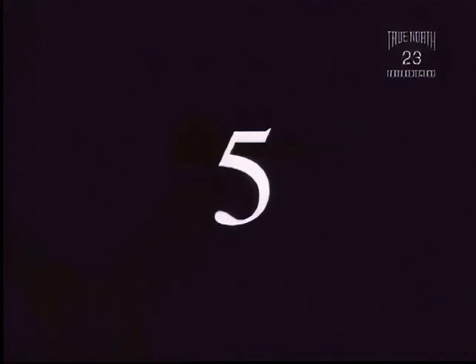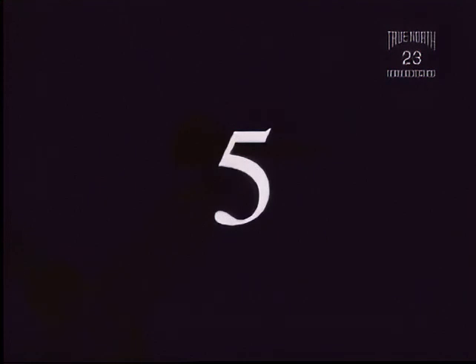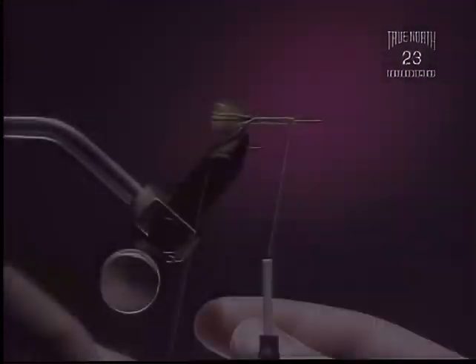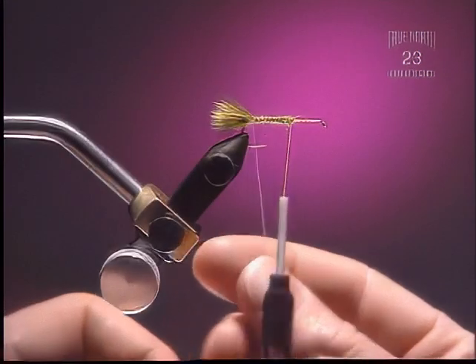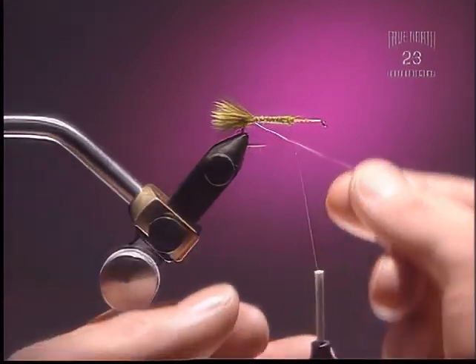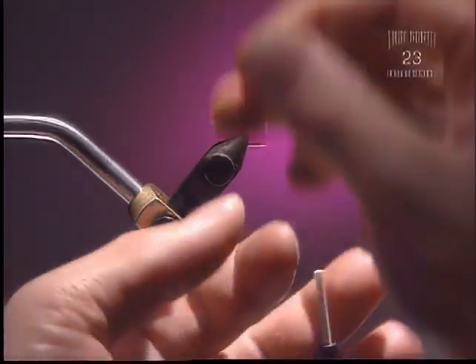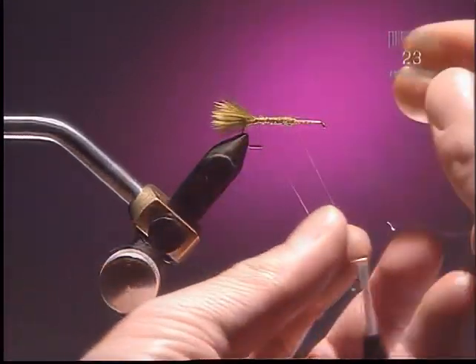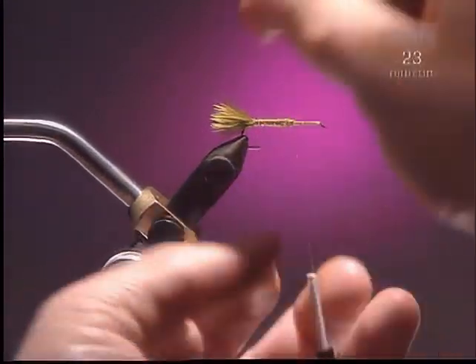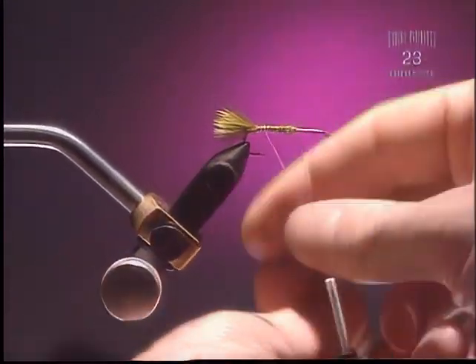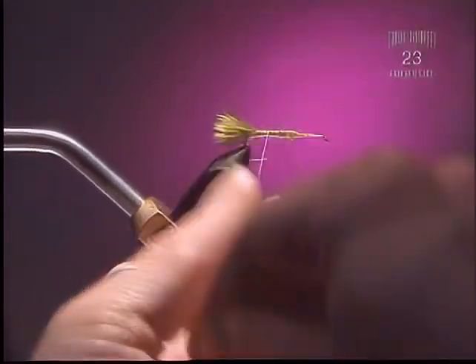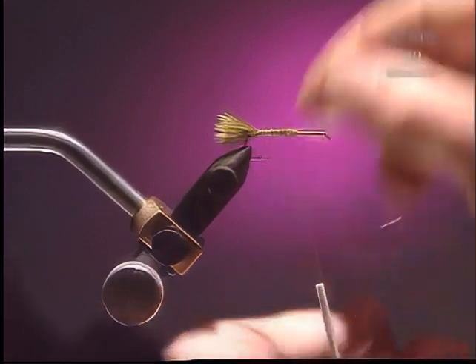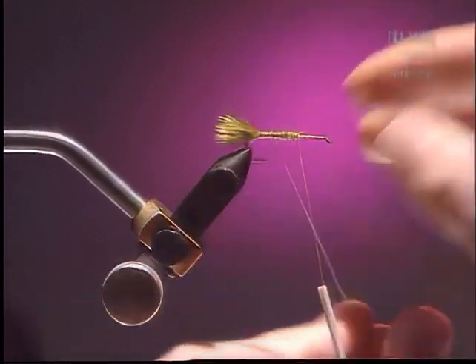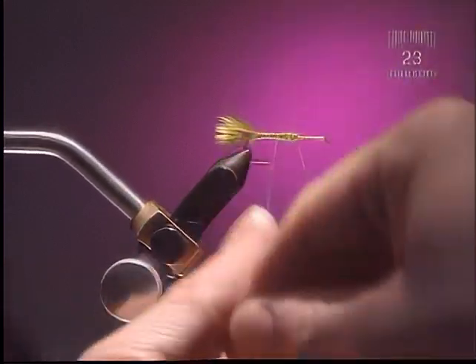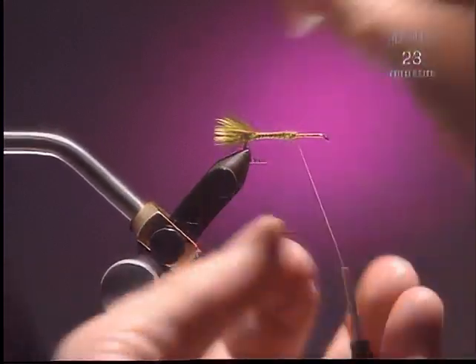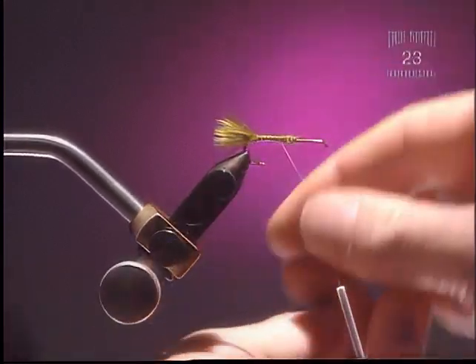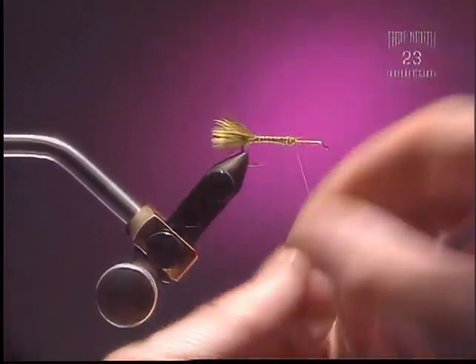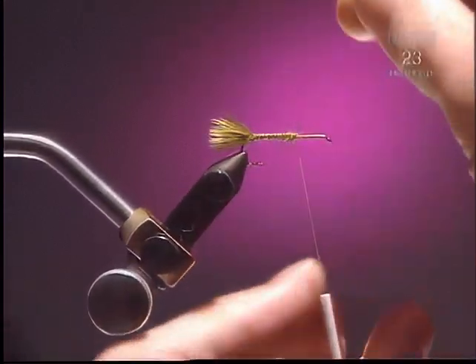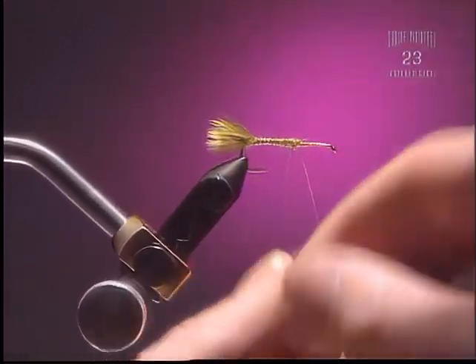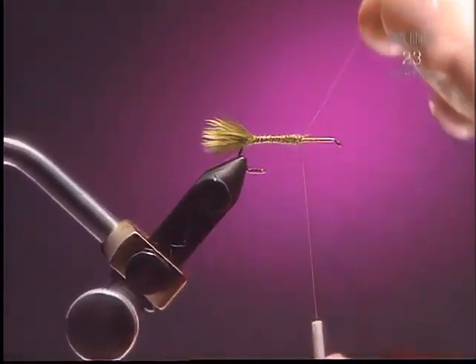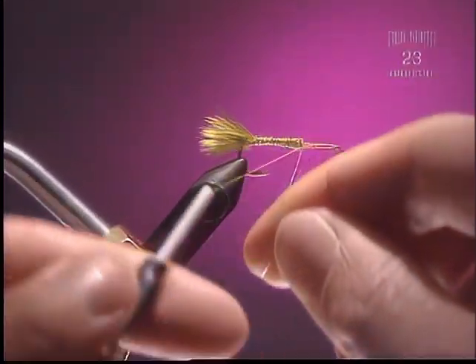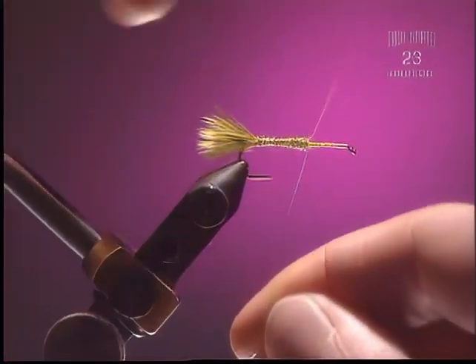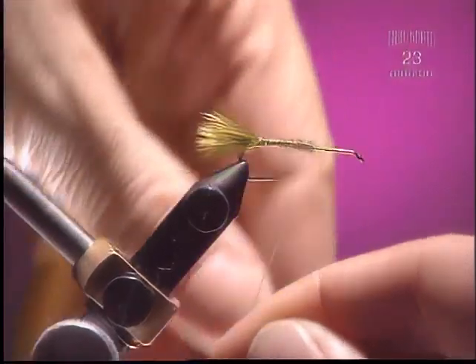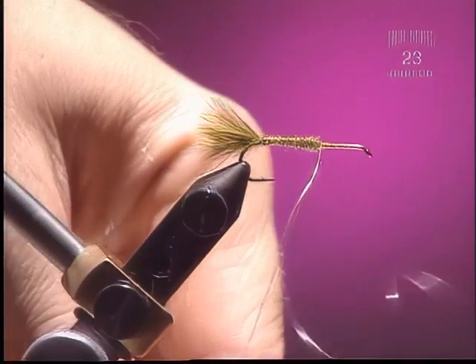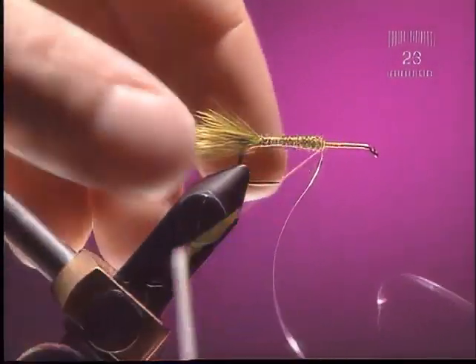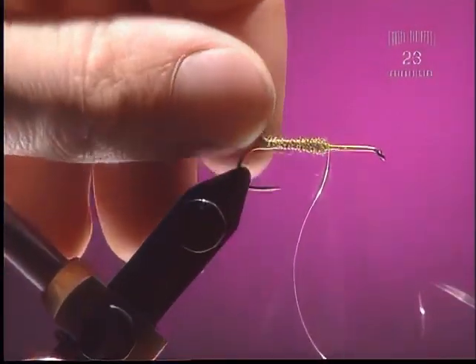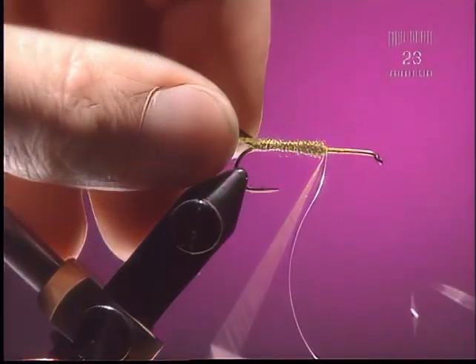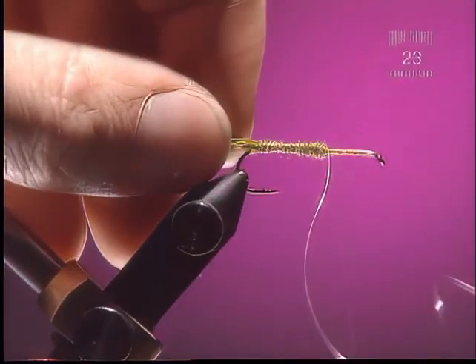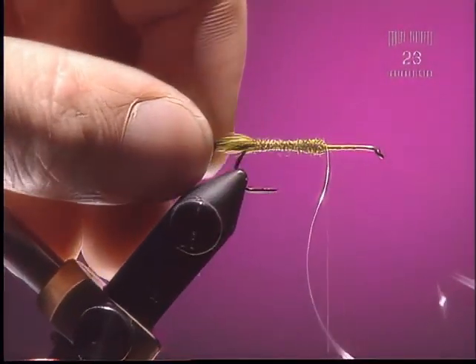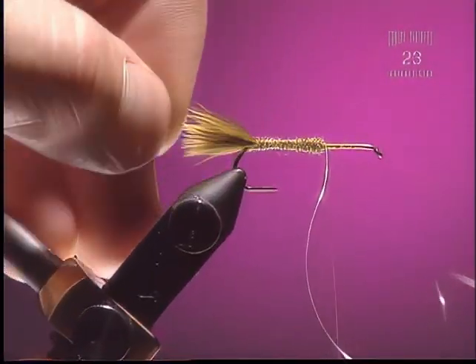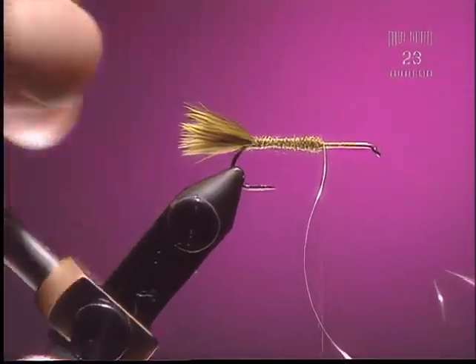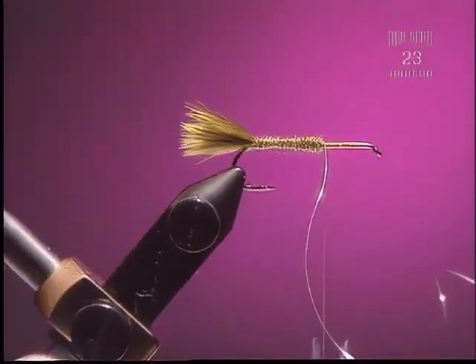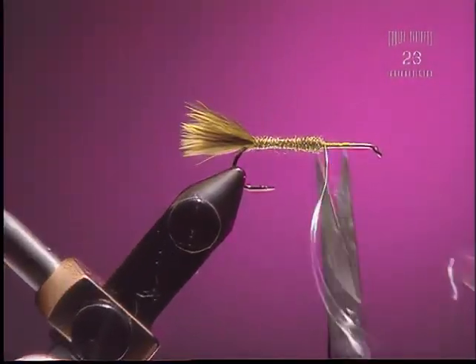Step 5. Reverse wrap our ribbing, which is not really going to show up that much, but it's always a good idea for reinforcement. Tie that off, making sure it's tied down well before it's snipped.